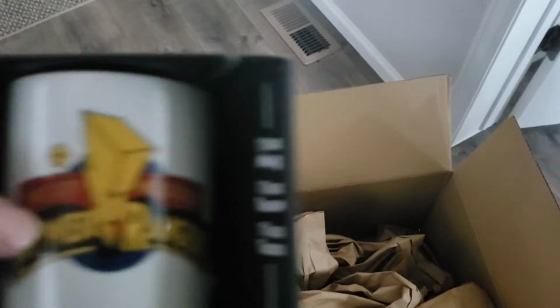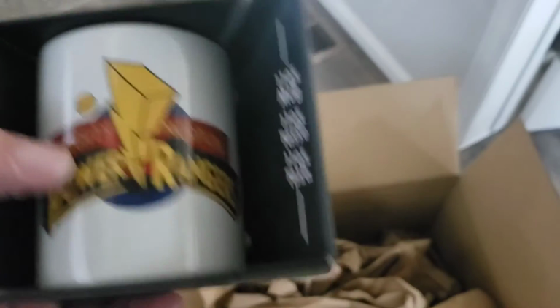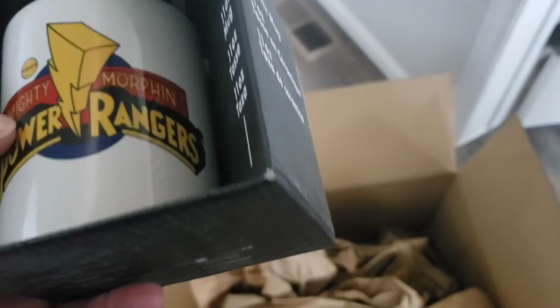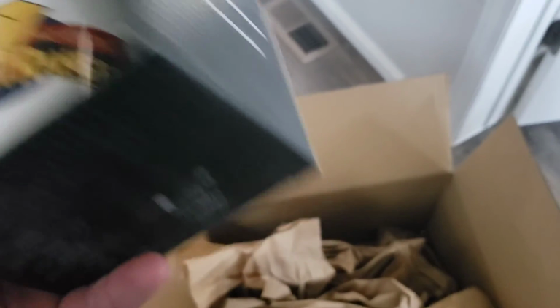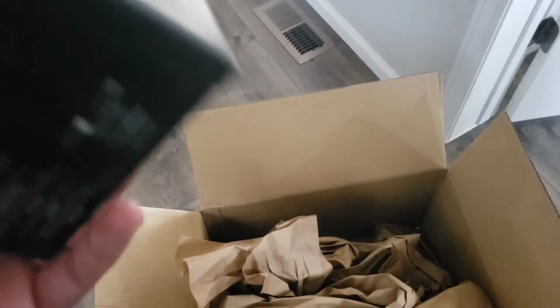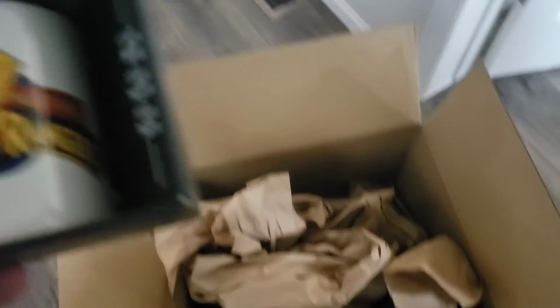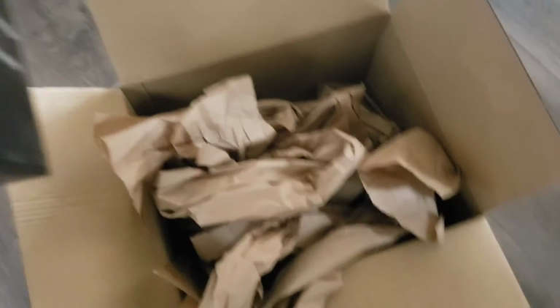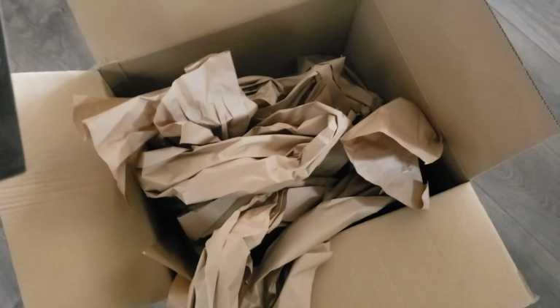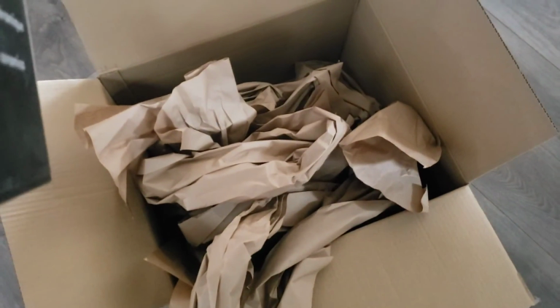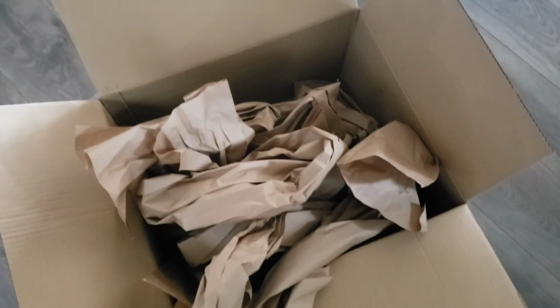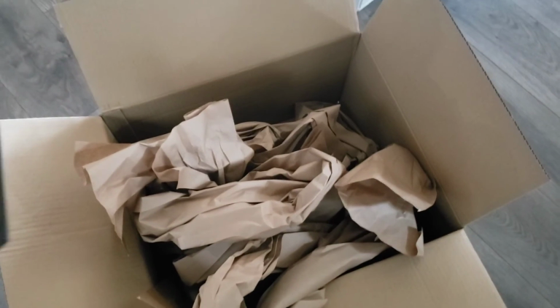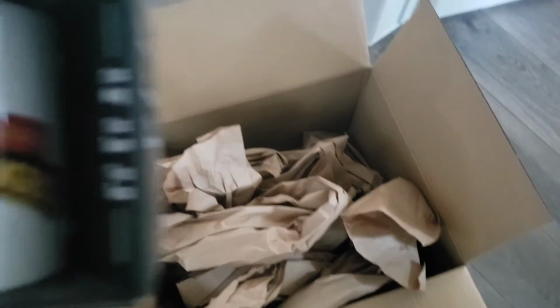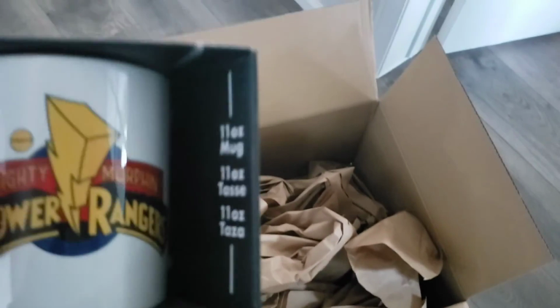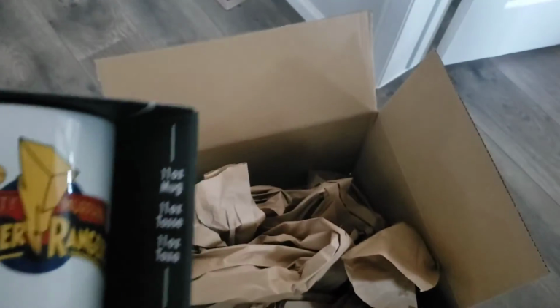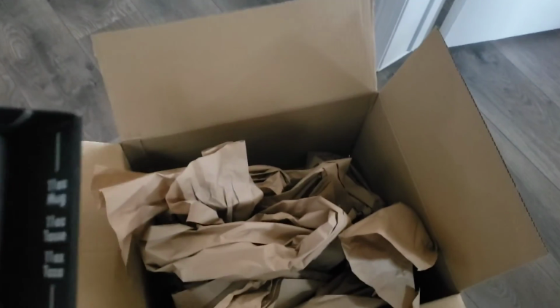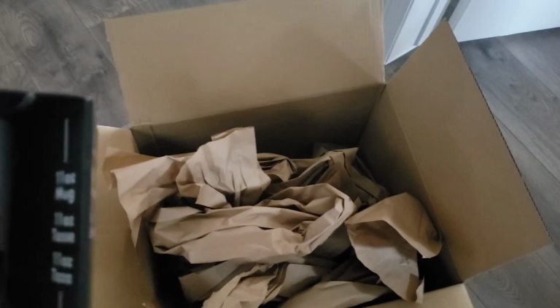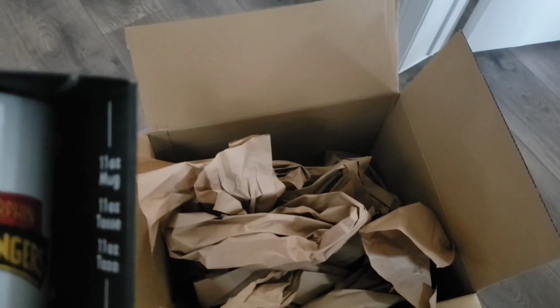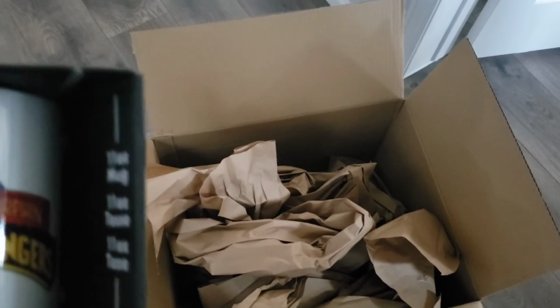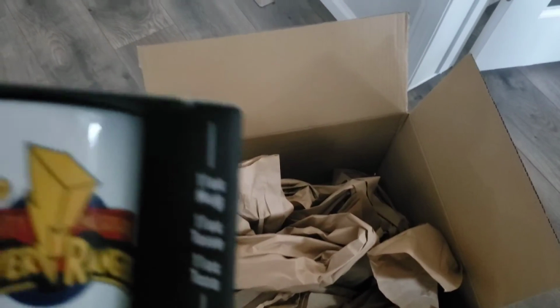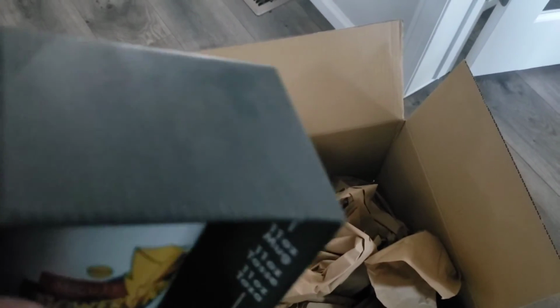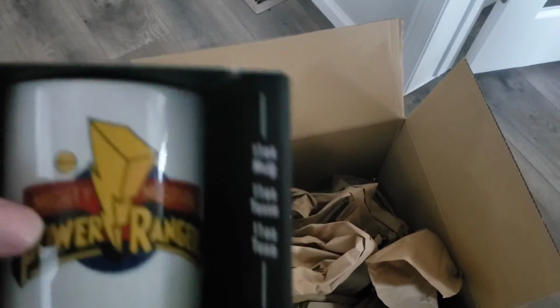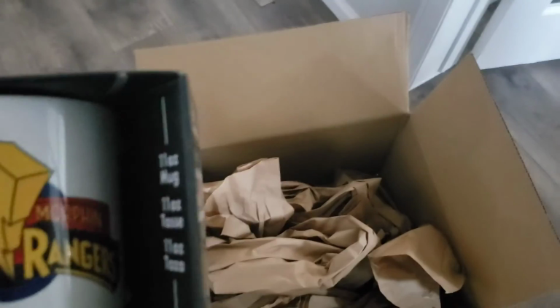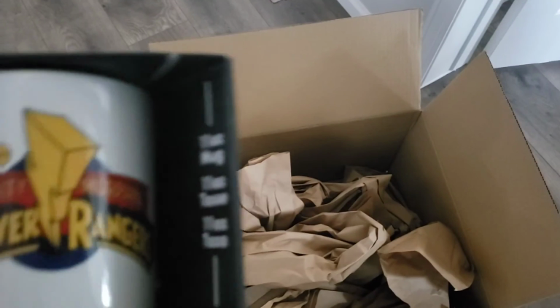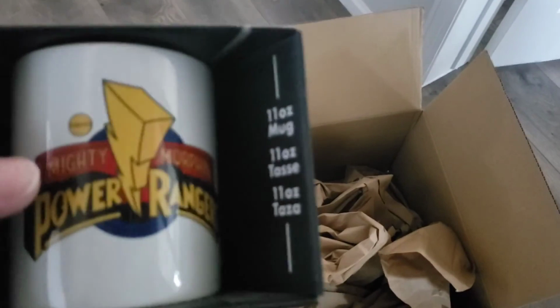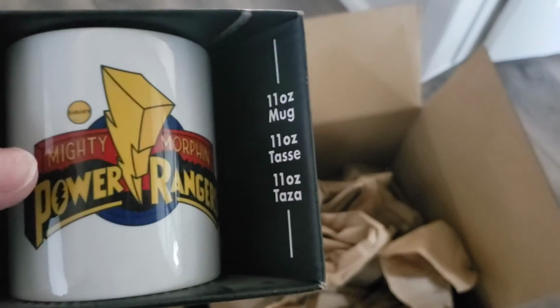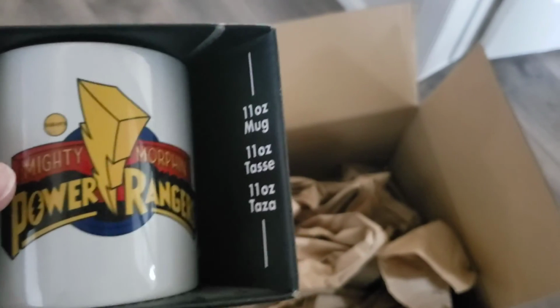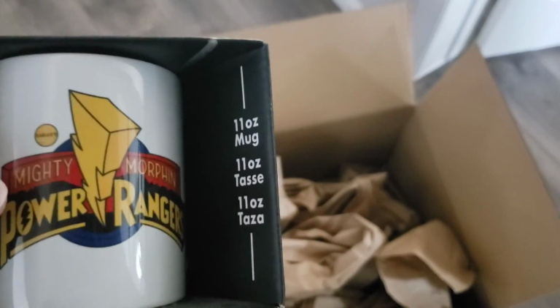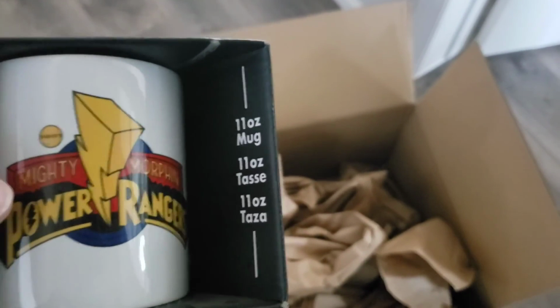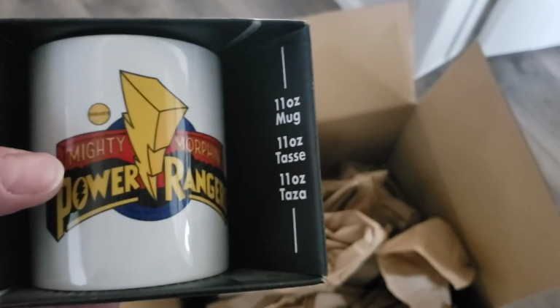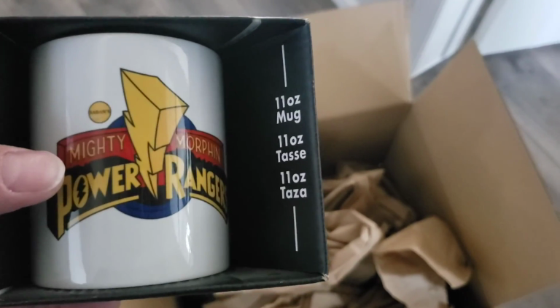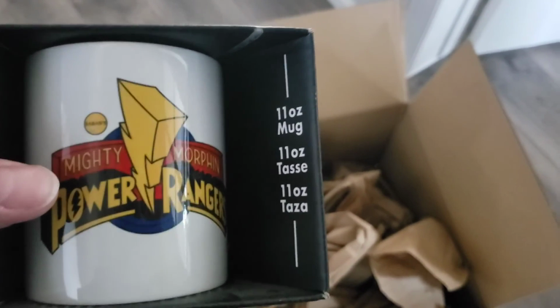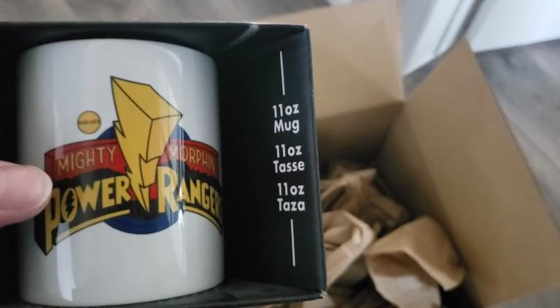A lot of this stuff I will do a review on individually, but it was fun just to do a quick unboxing vid of what came in my Entertainment Earth box. As always, let me know what you guys think and we'll see you next vid — peace.